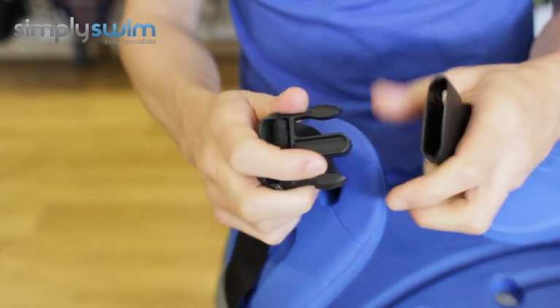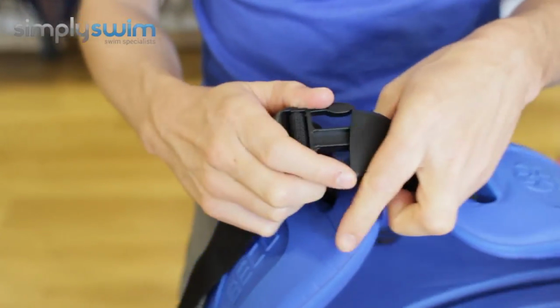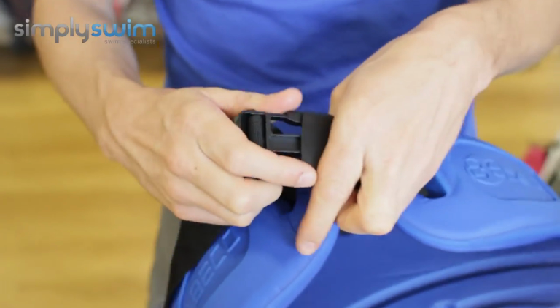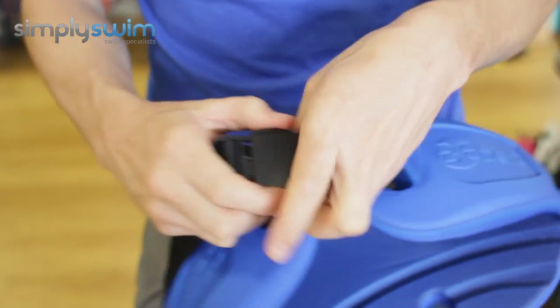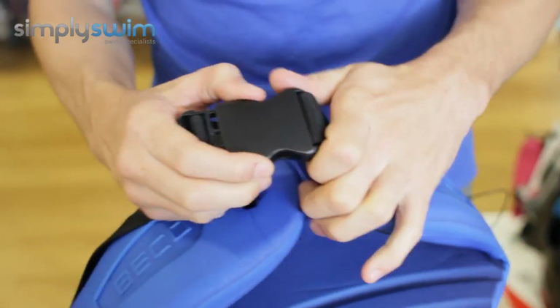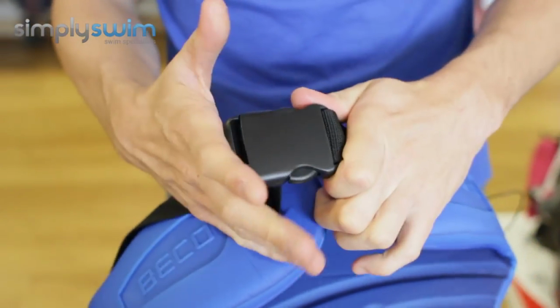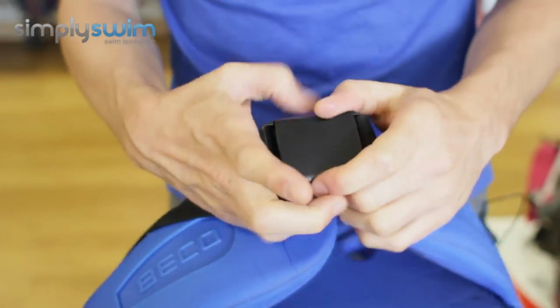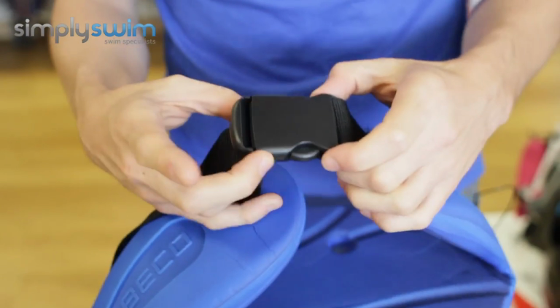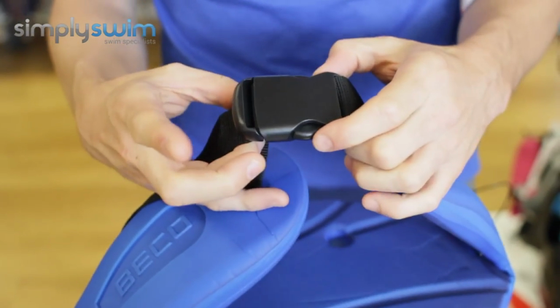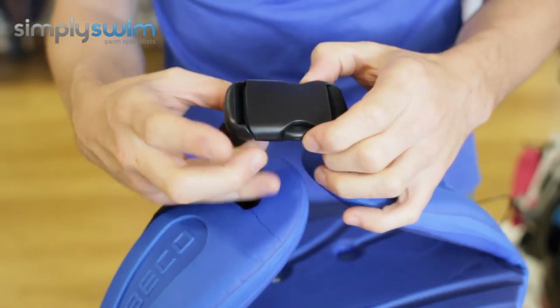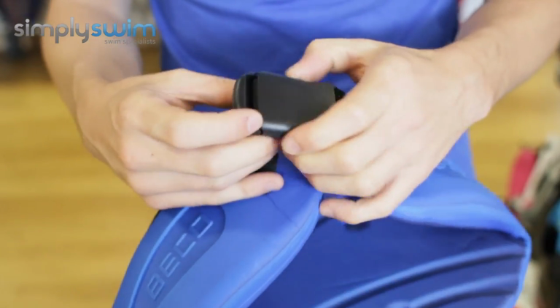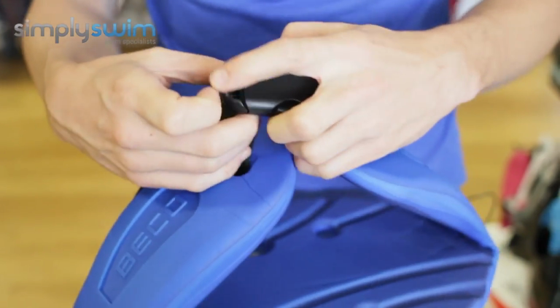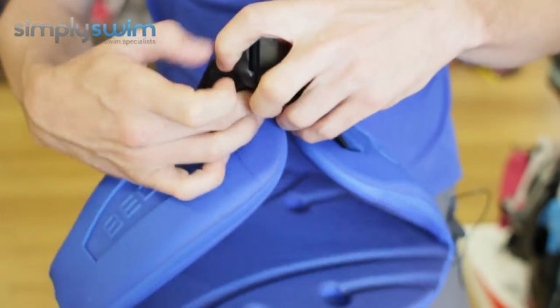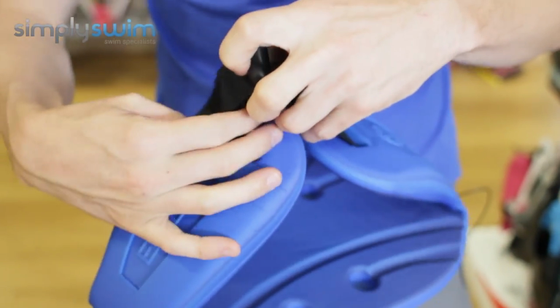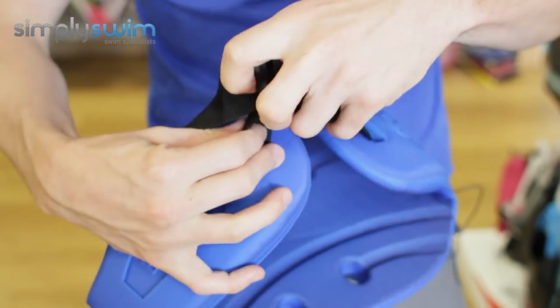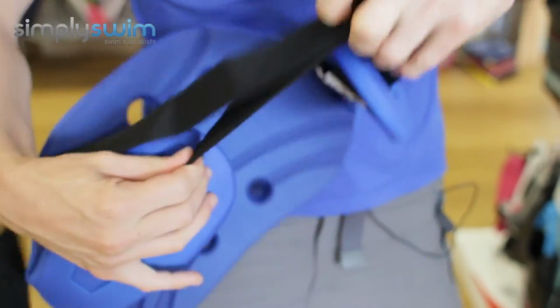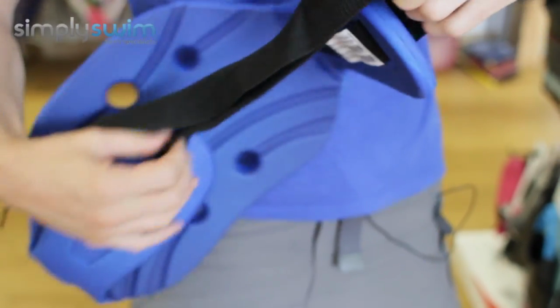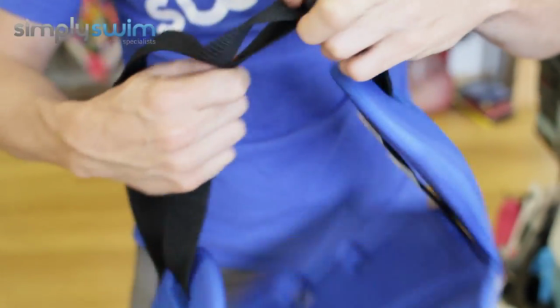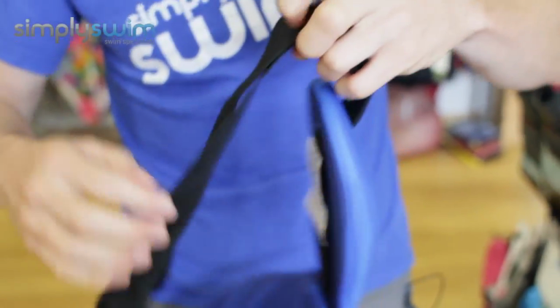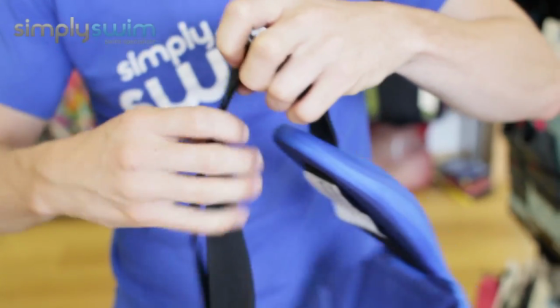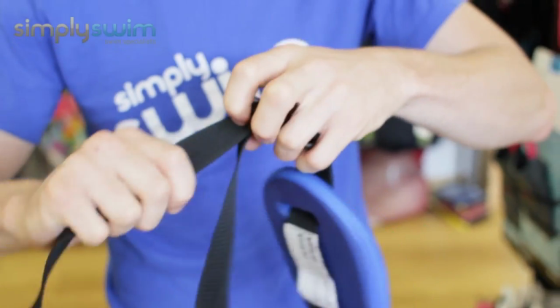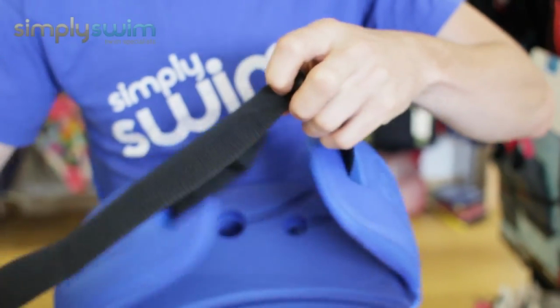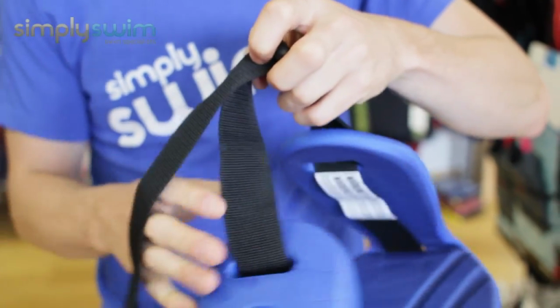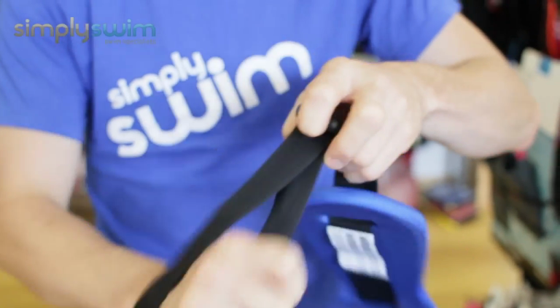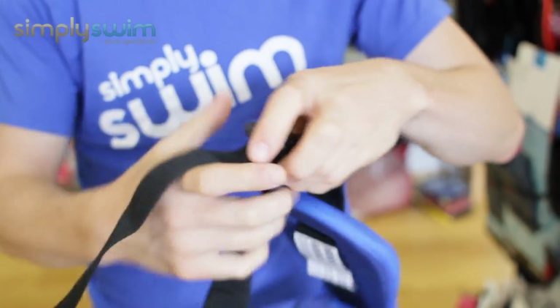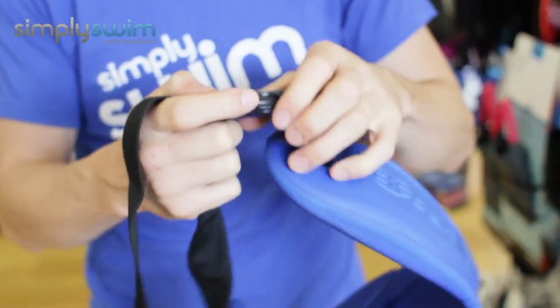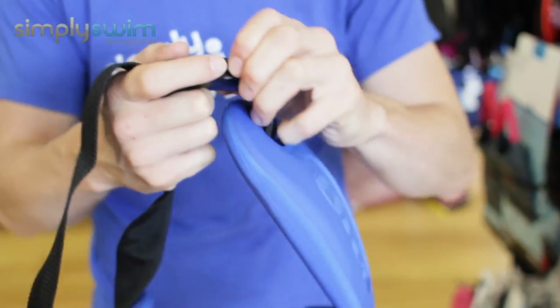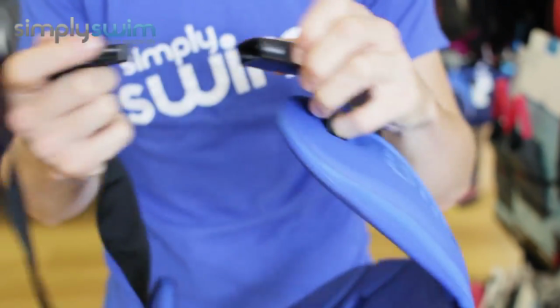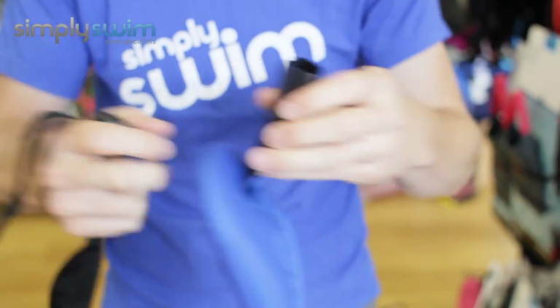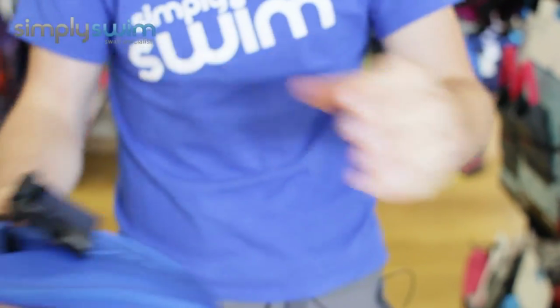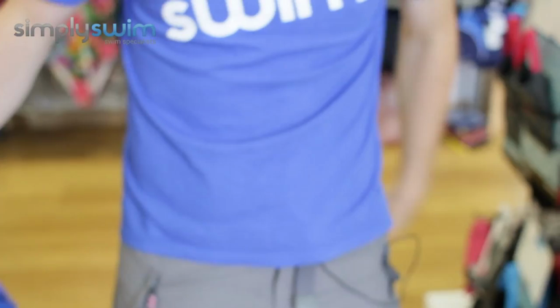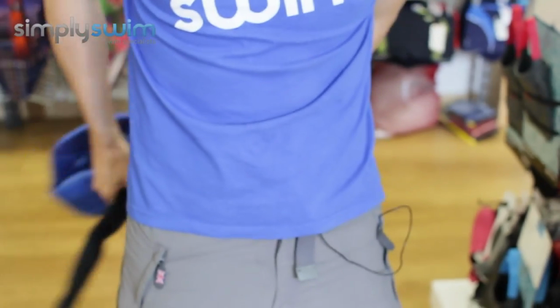You also have a really nice clip strap and buckle — nice and chunky, so it's easy to do up and undo. The adjustment is just as simple as pulling on this cord here. Now I'm going to attach it to myself to show you what it fits like.